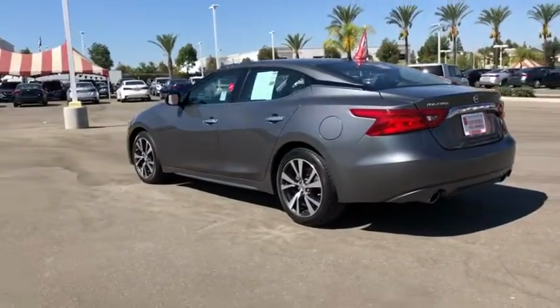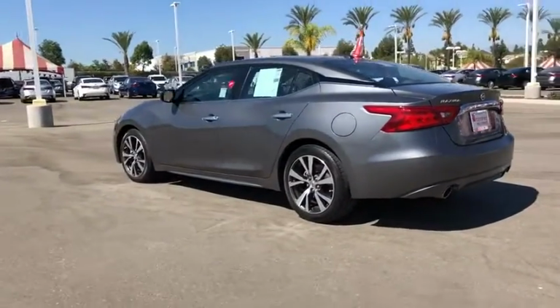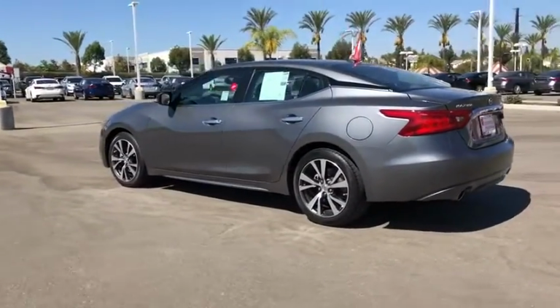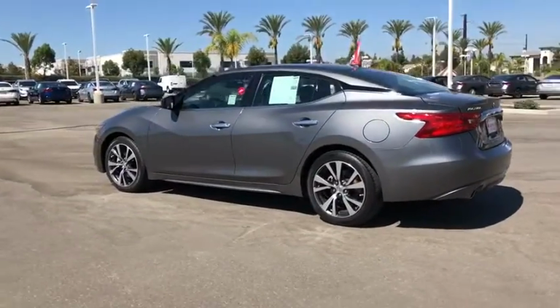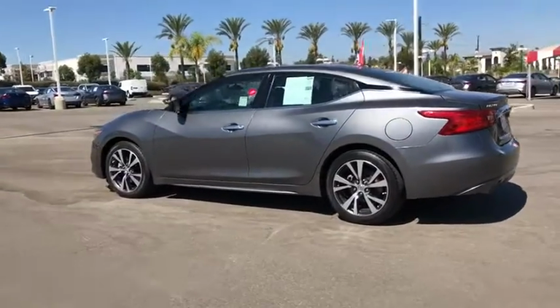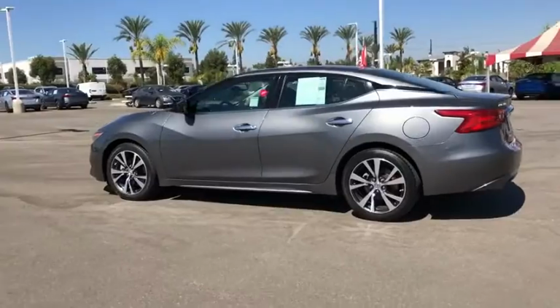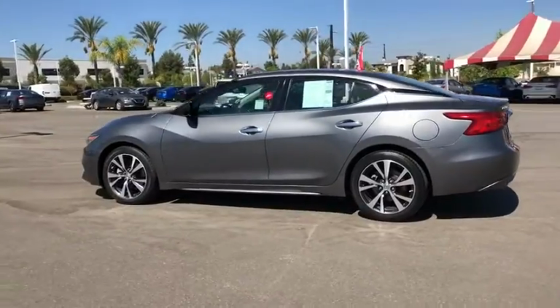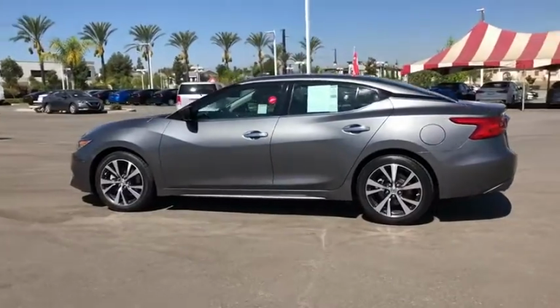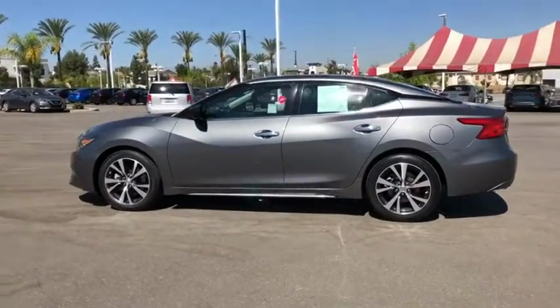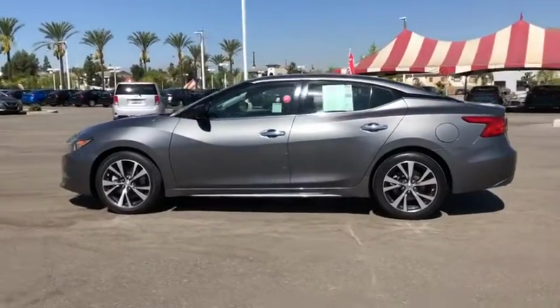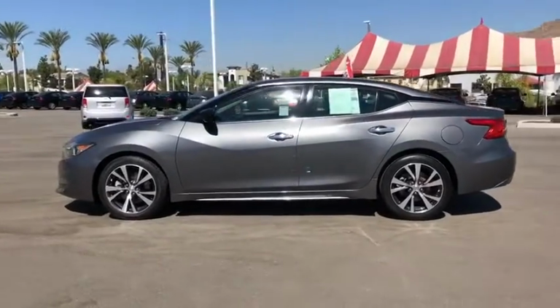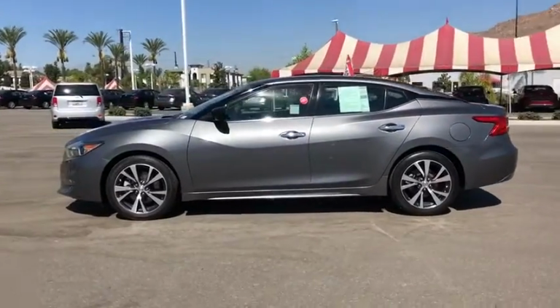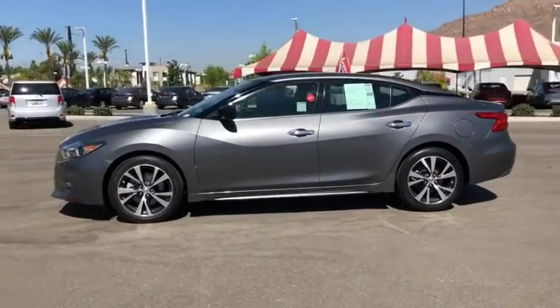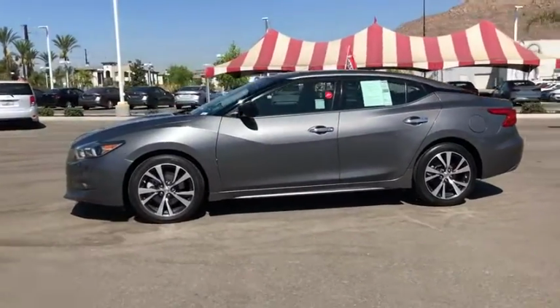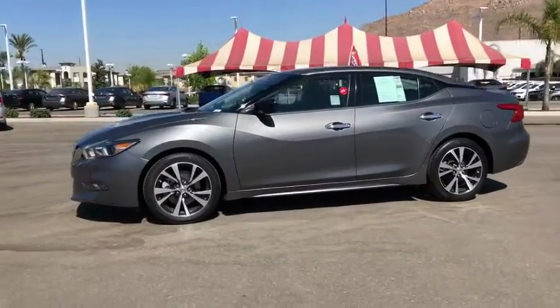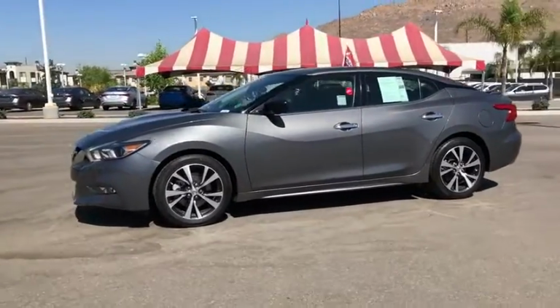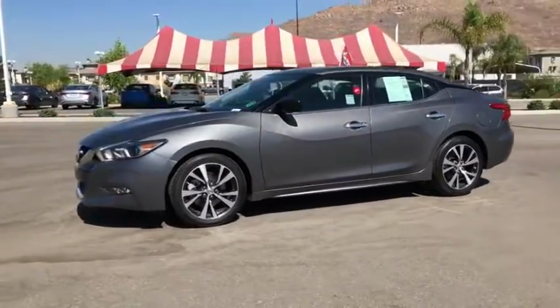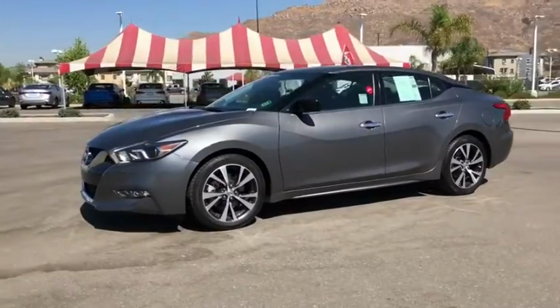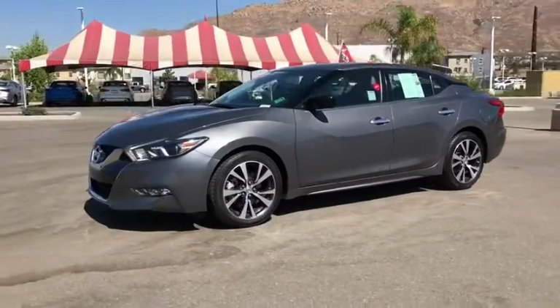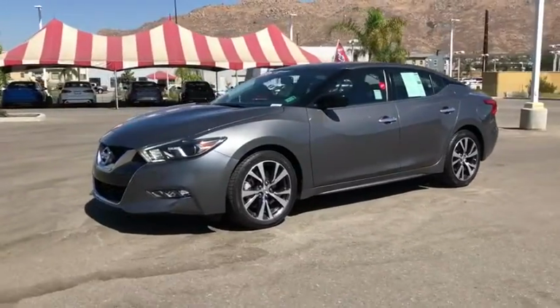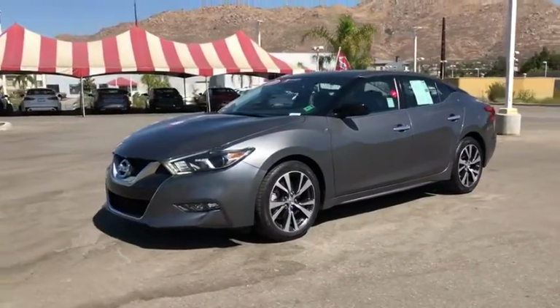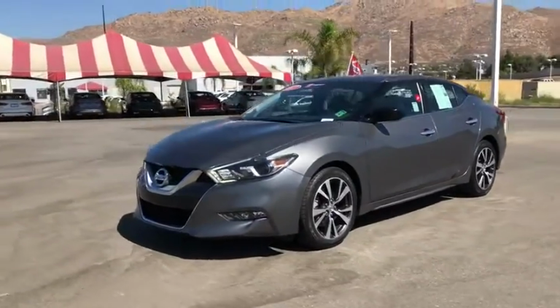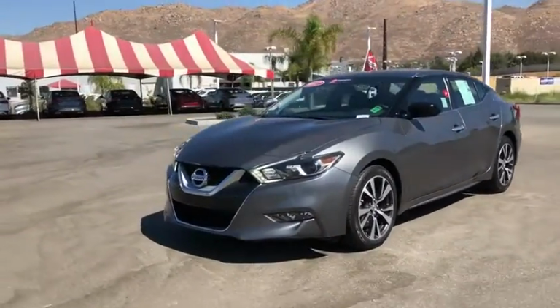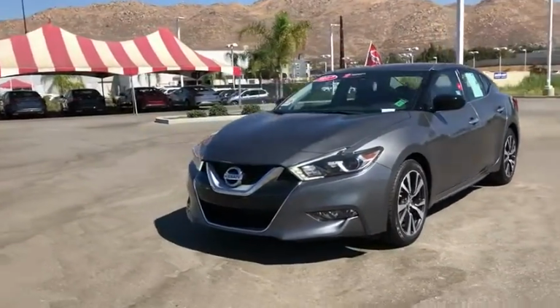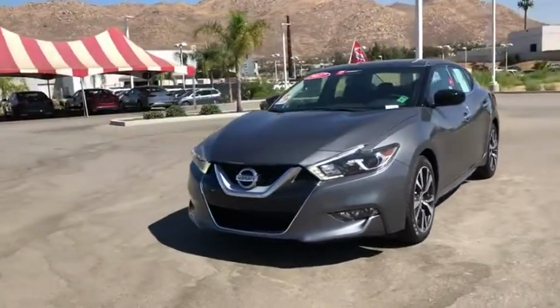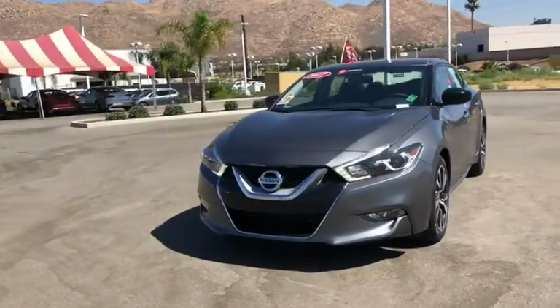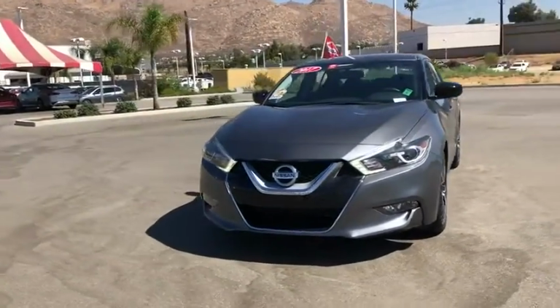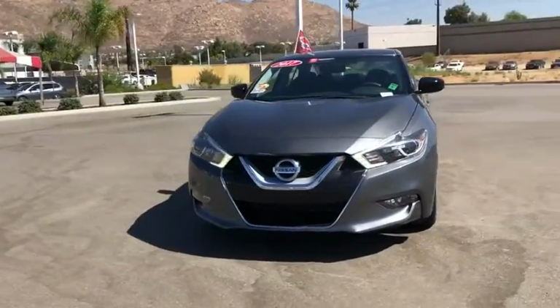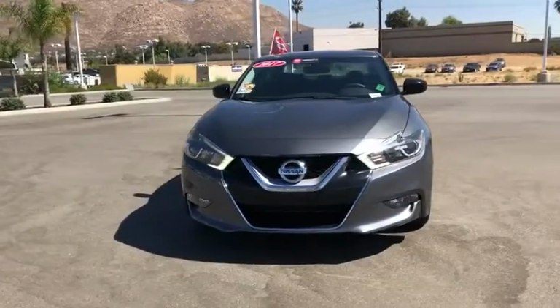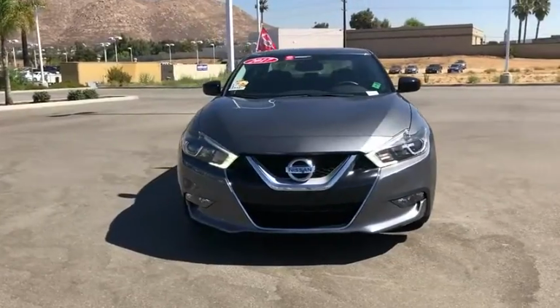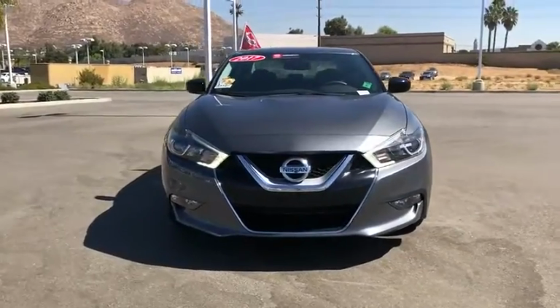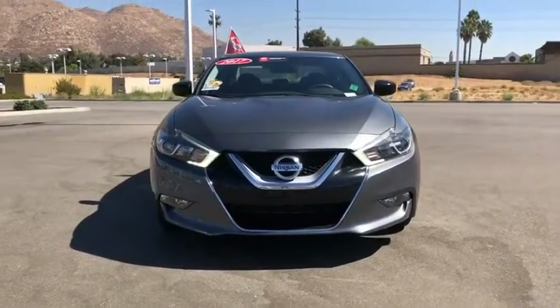This vehicle has less than 30,000 miles. Here are some of this vehicle's great options: power passenger seat, traction control, navigation system, dual airbags, alloy wheels, power steering, four-wheel disc brakes, eight speakers.